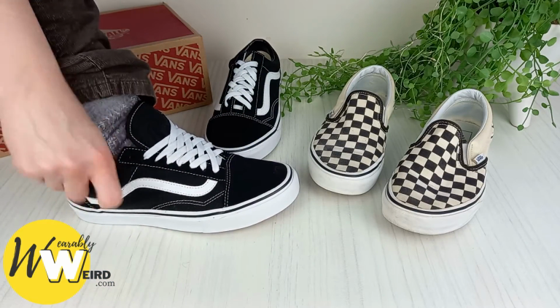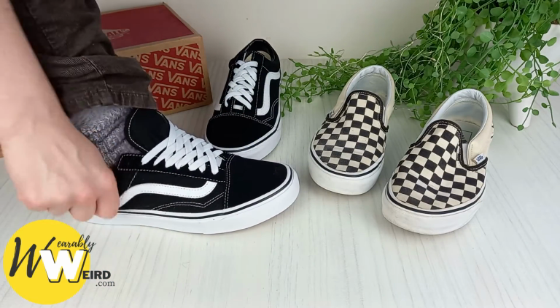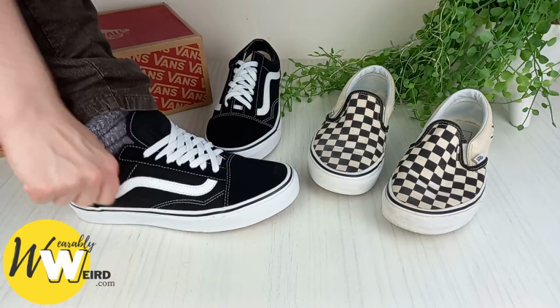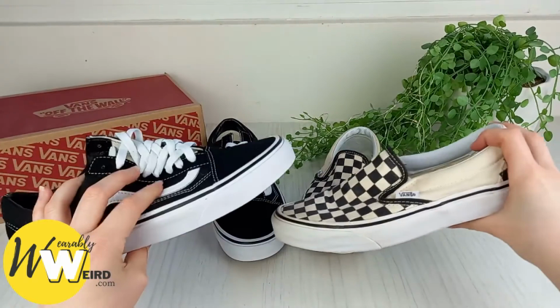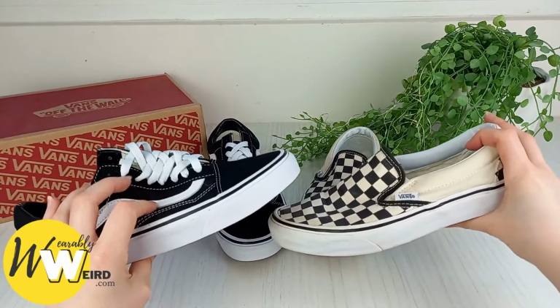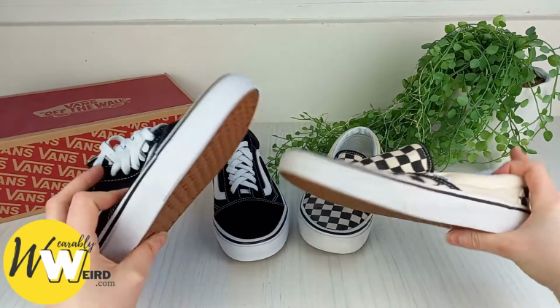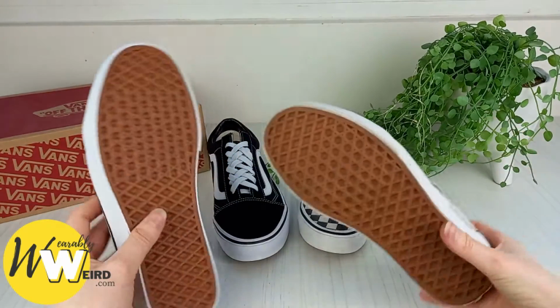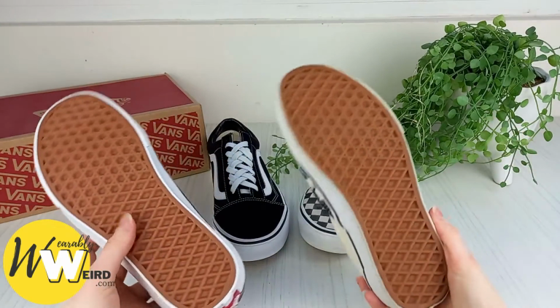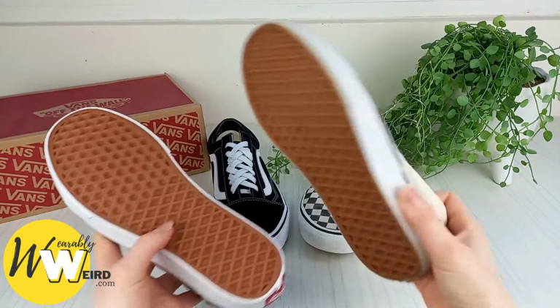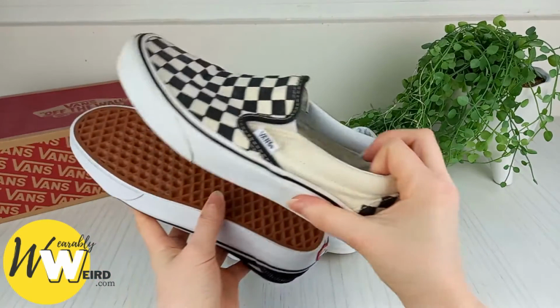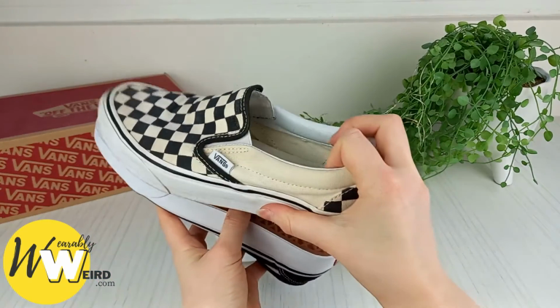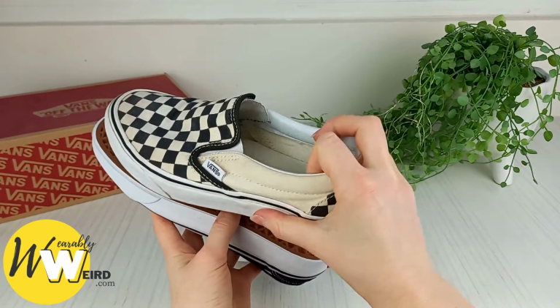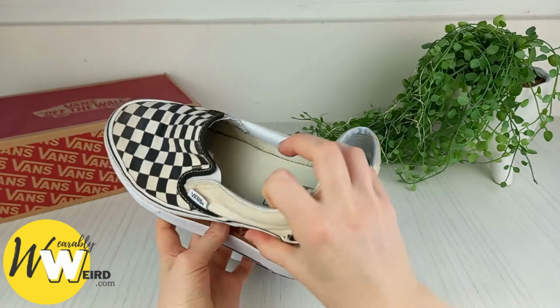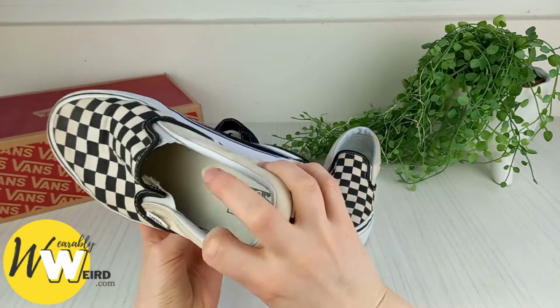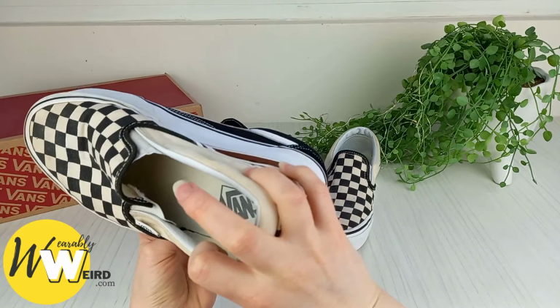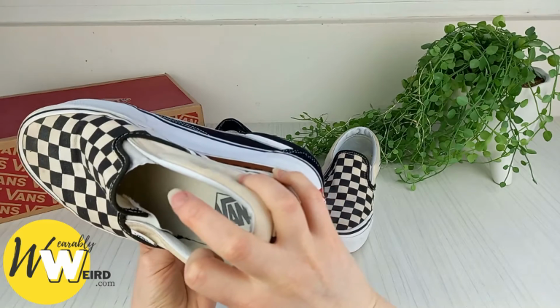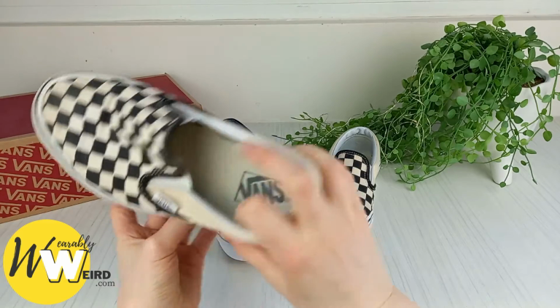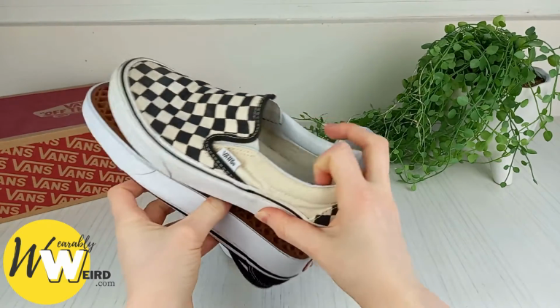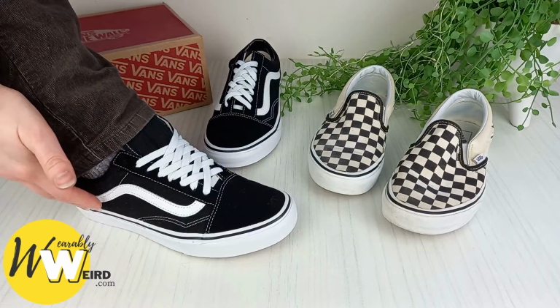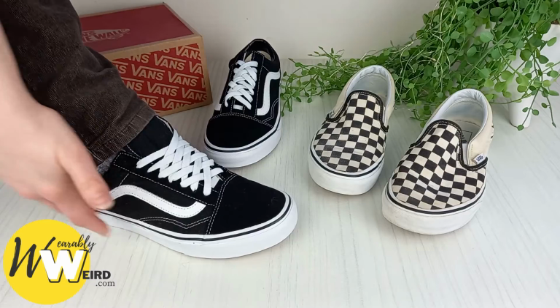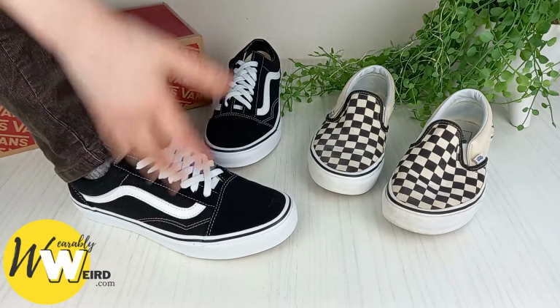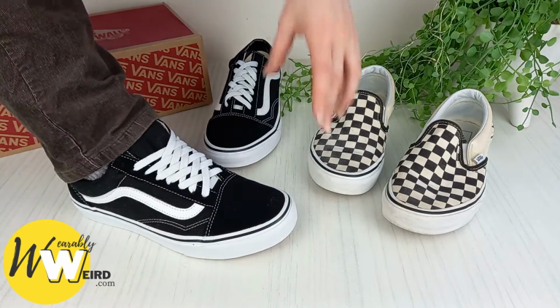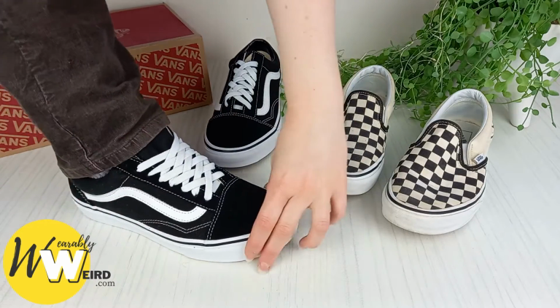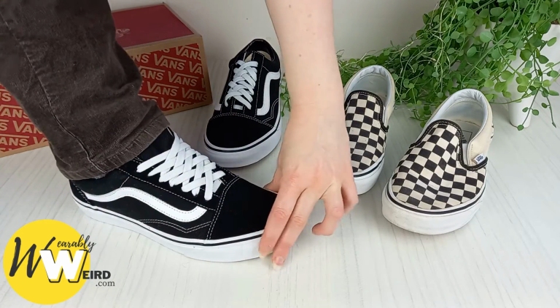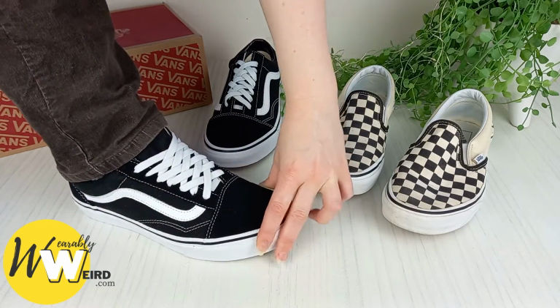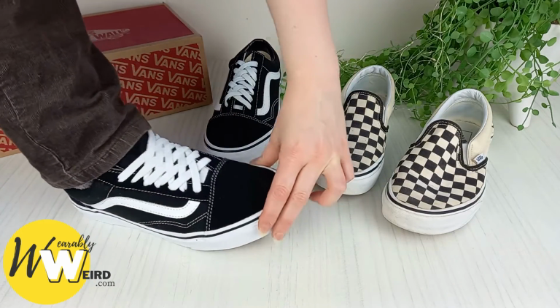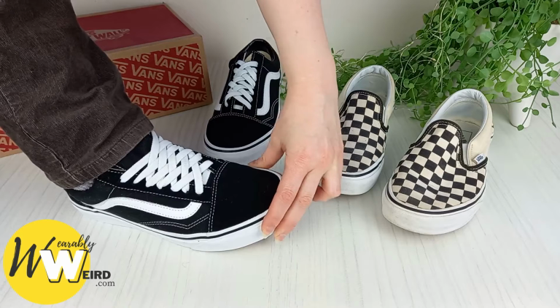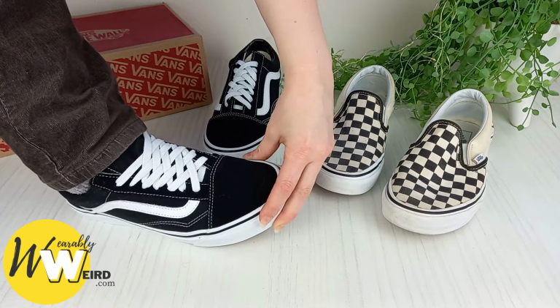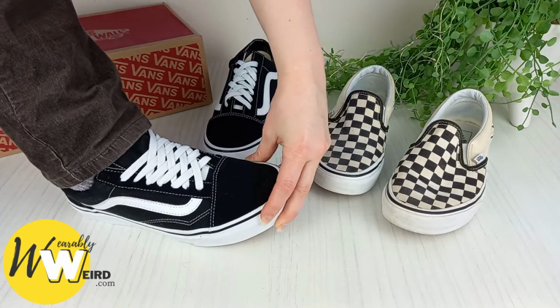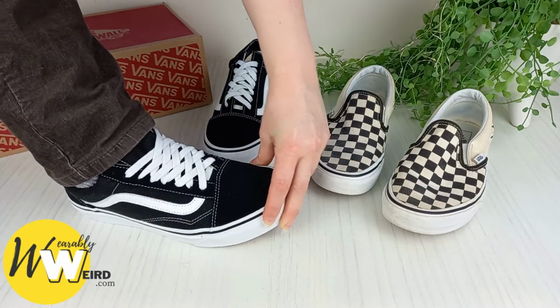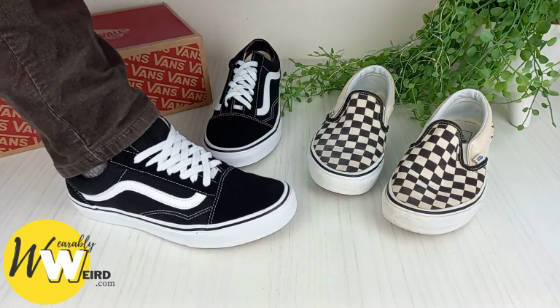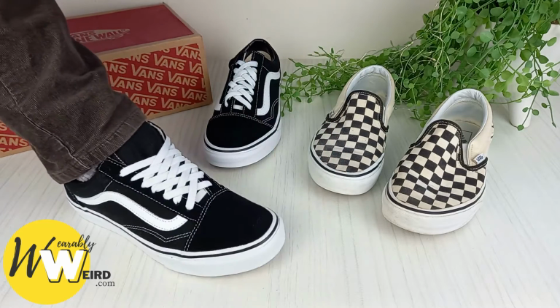Their sizing range is impressive, covering a truly inclusive variety of sizes from 3.5 all the way to 17 in men's. At first, Vans may feel slightly tight on the feet until they're broken in after a few days' wear, so please keep this in mind.